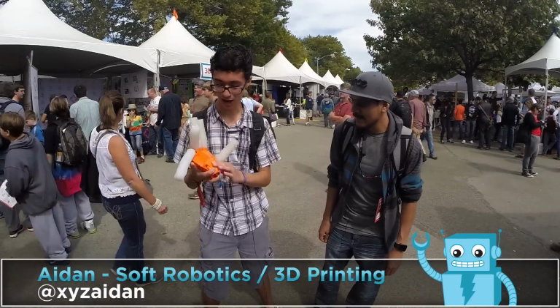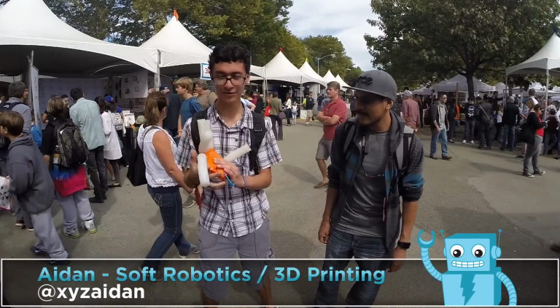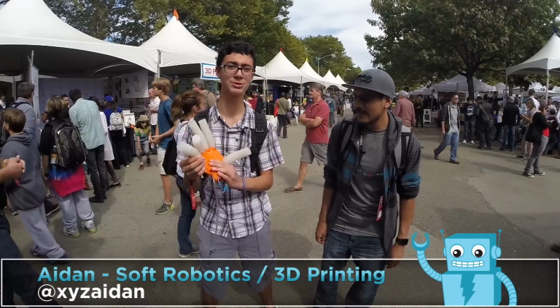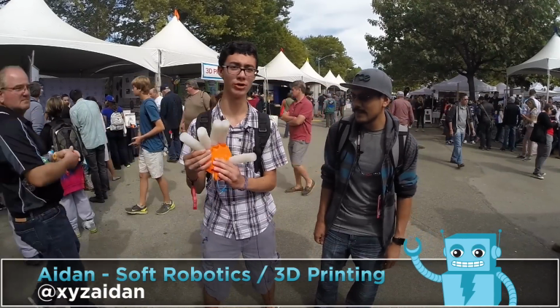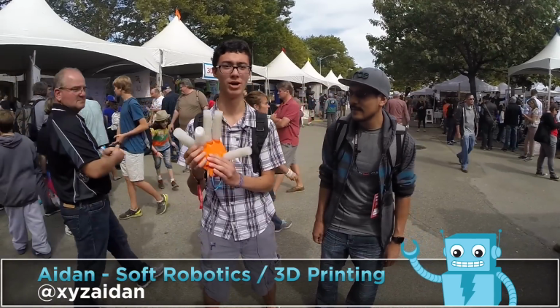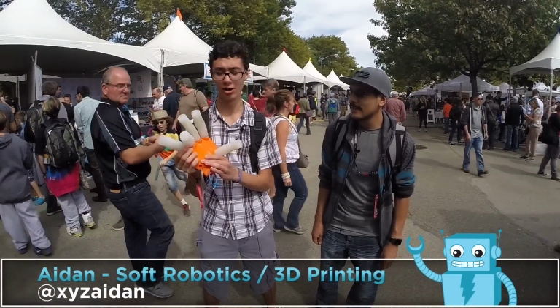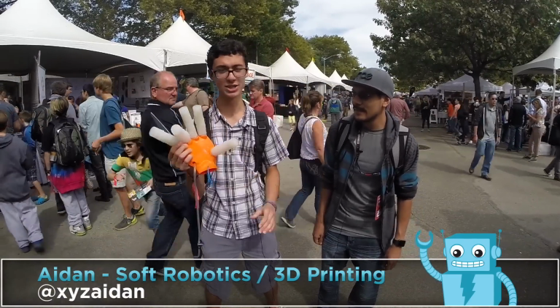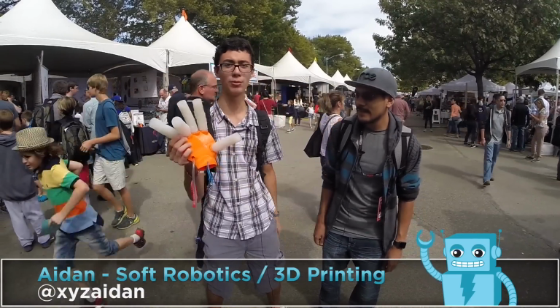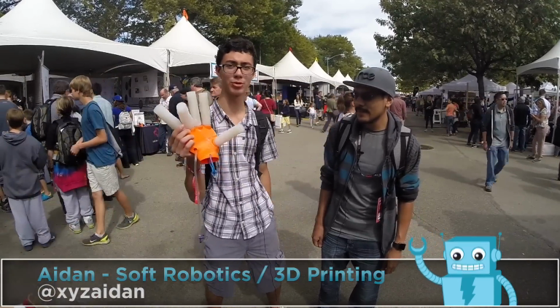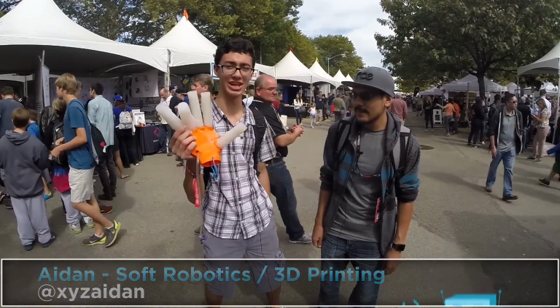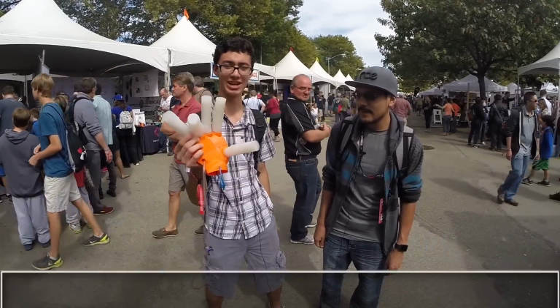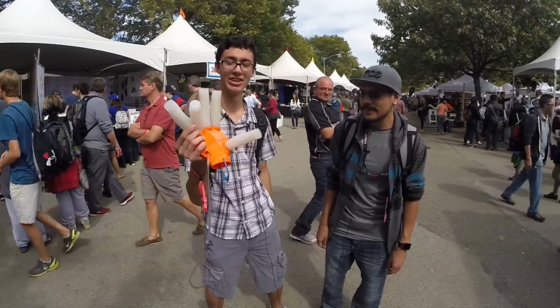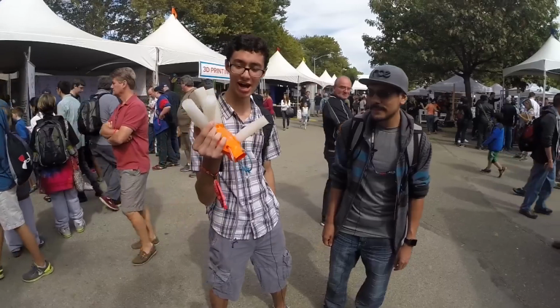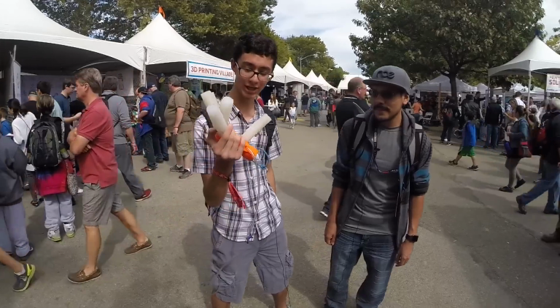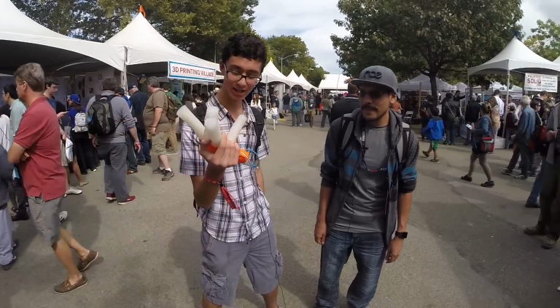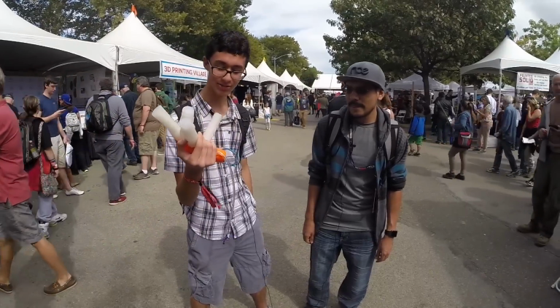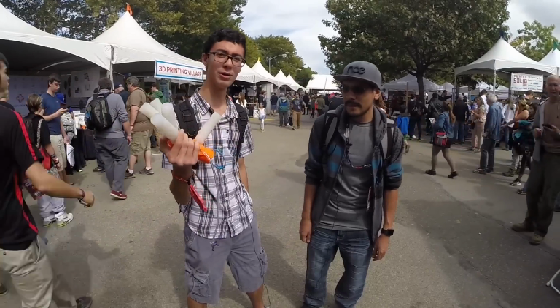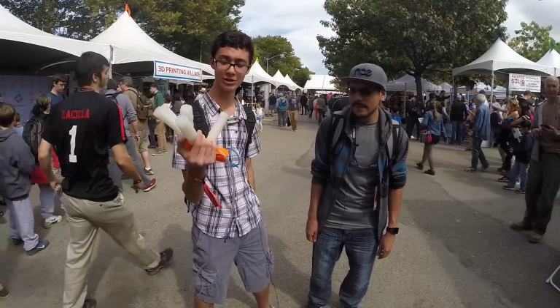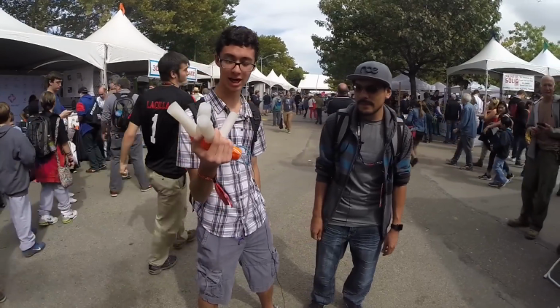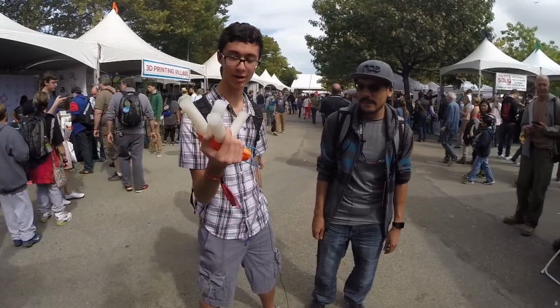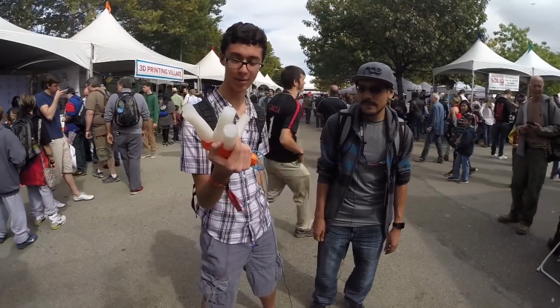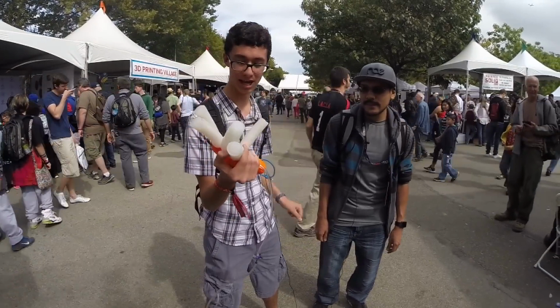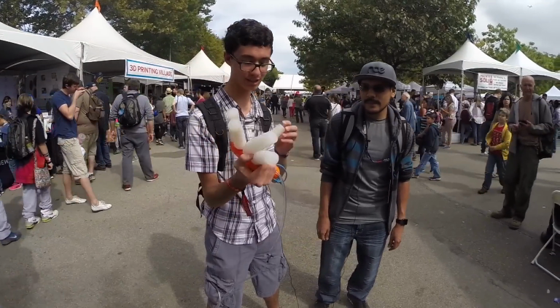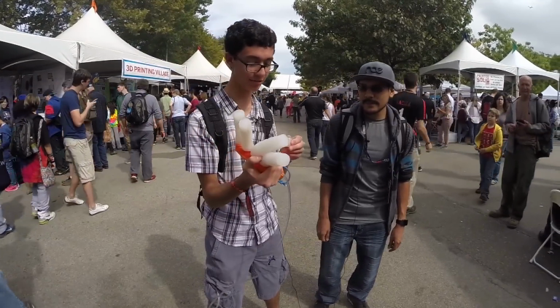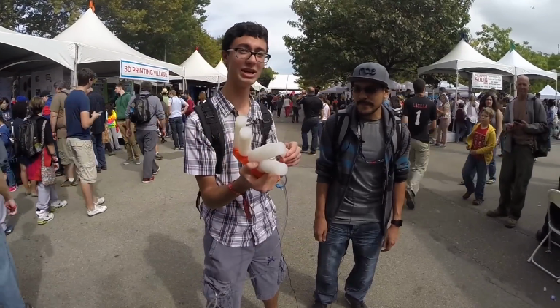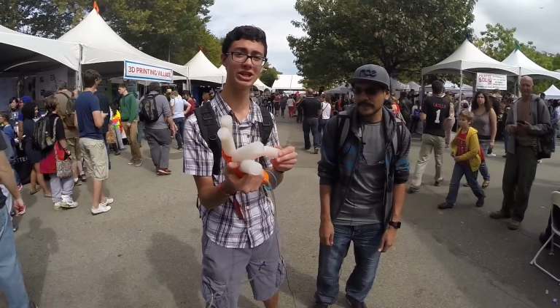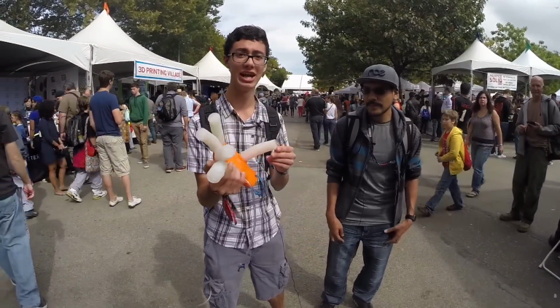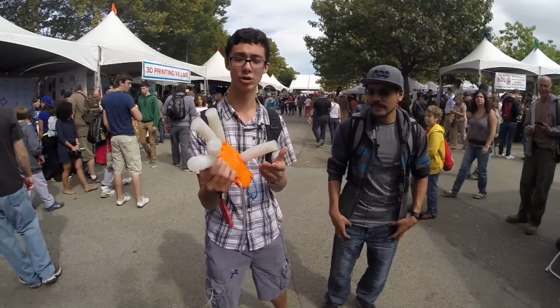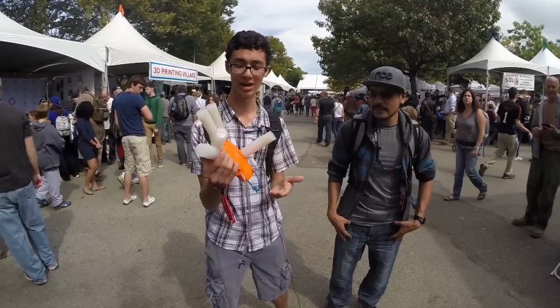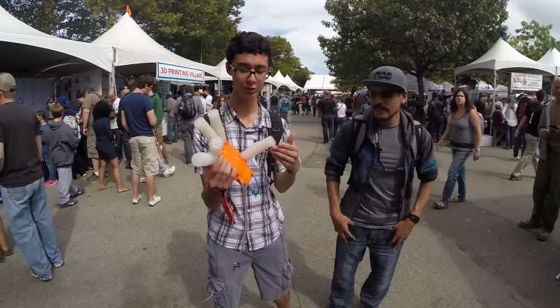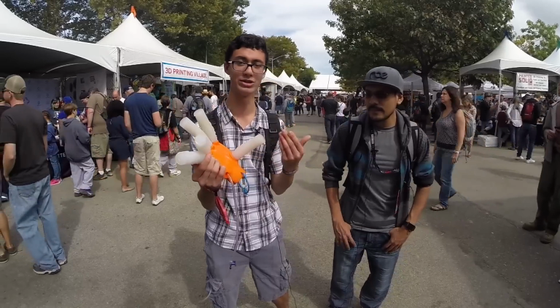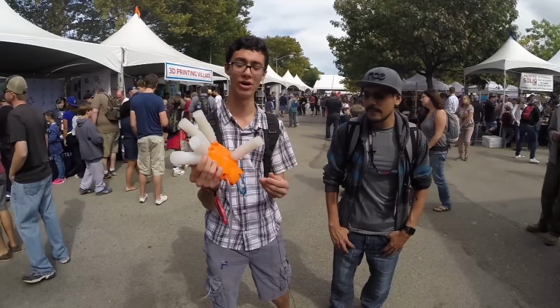I have the first prototype of a soft robotic prosthetic hand that I've been developing for some time, doing some different research in terms of actuators and whatnot.